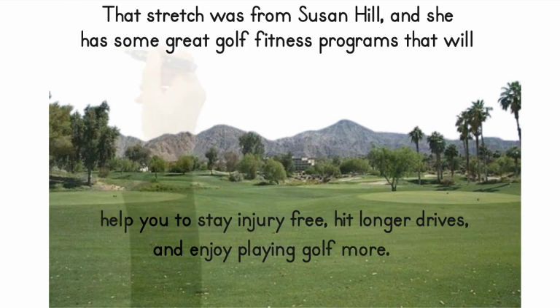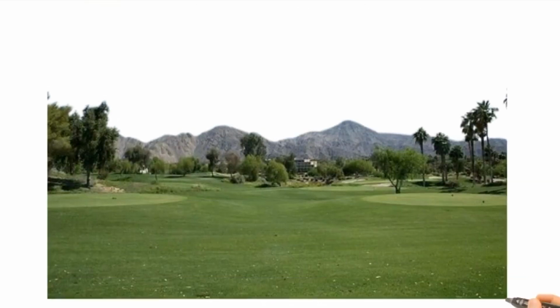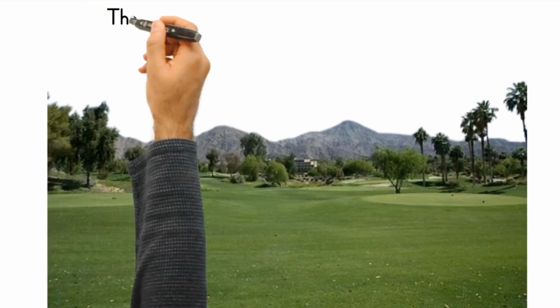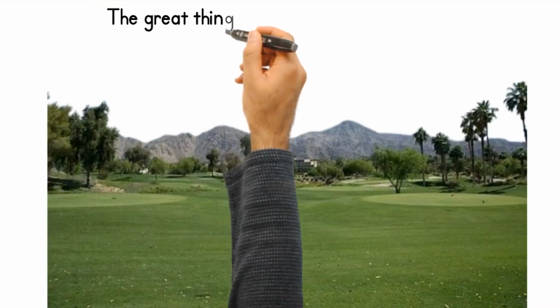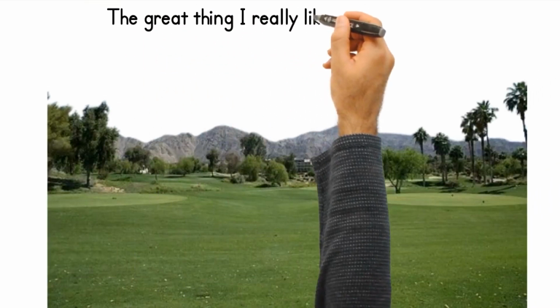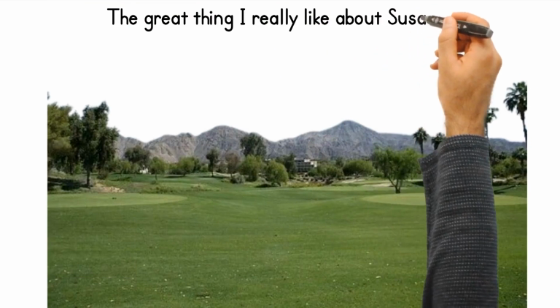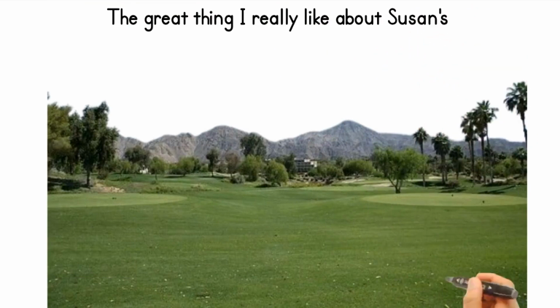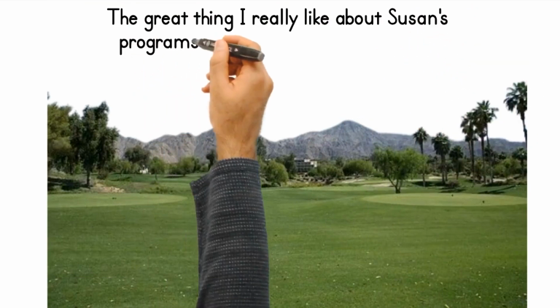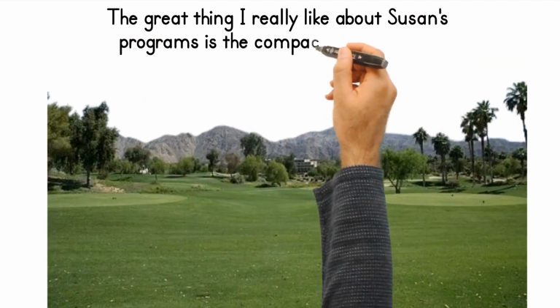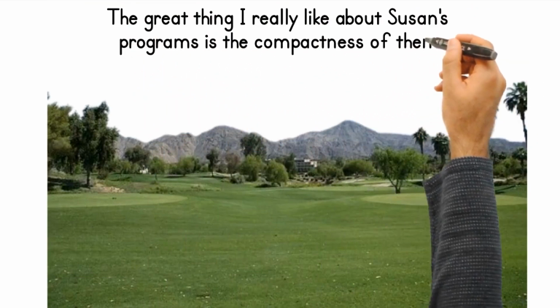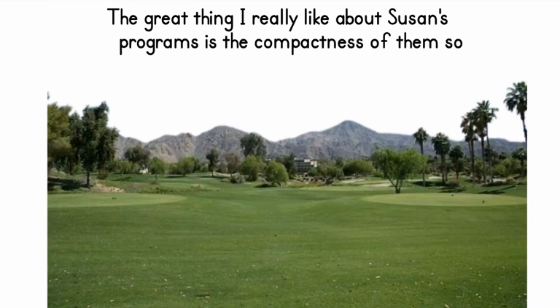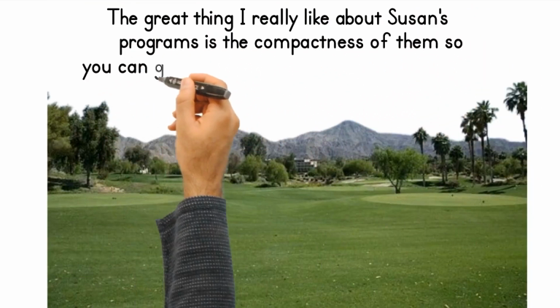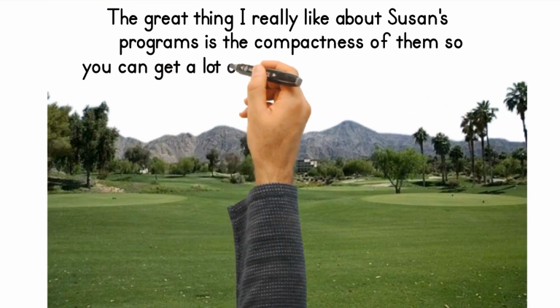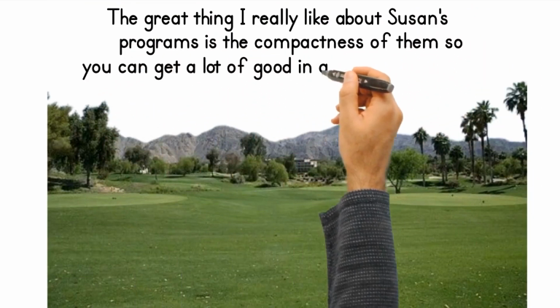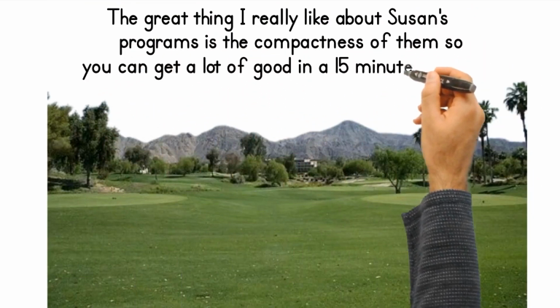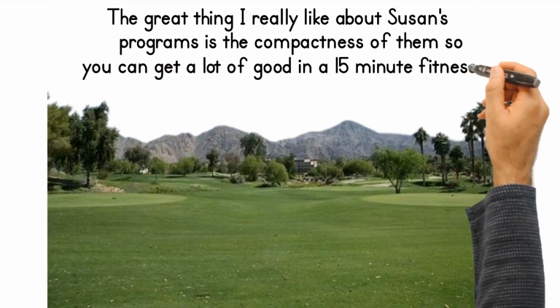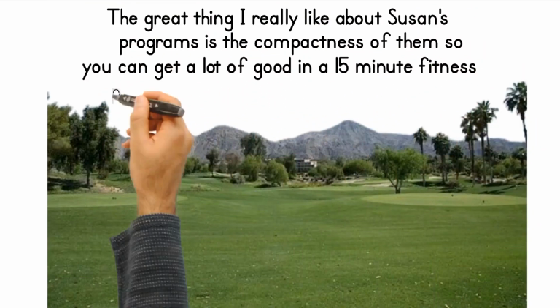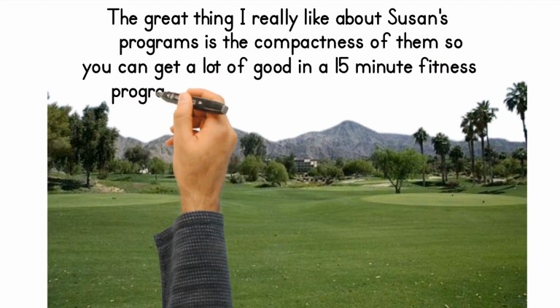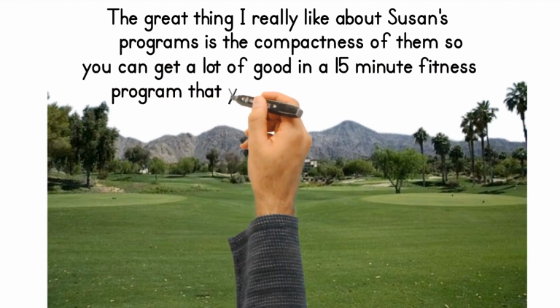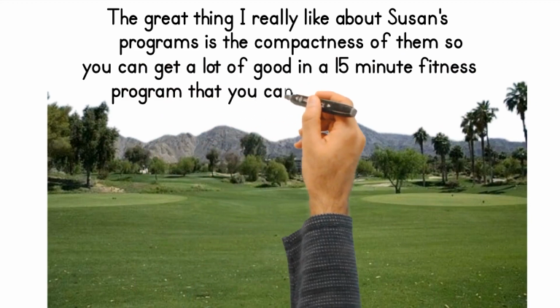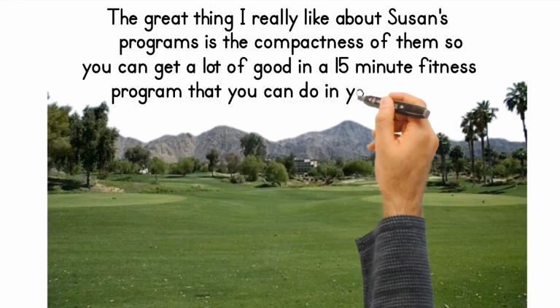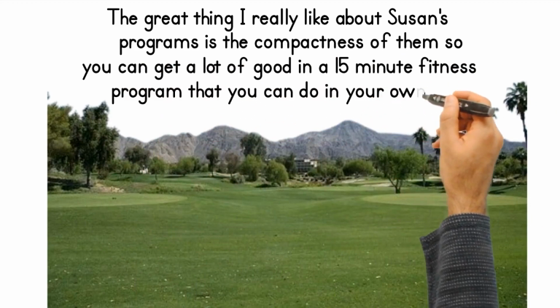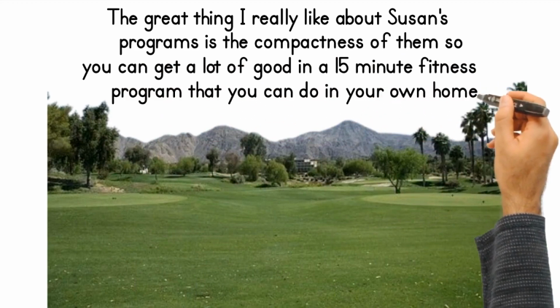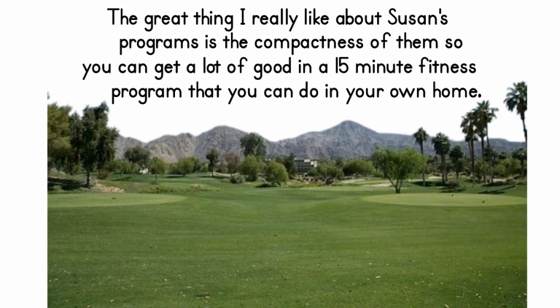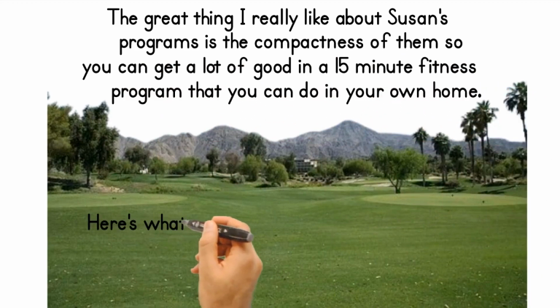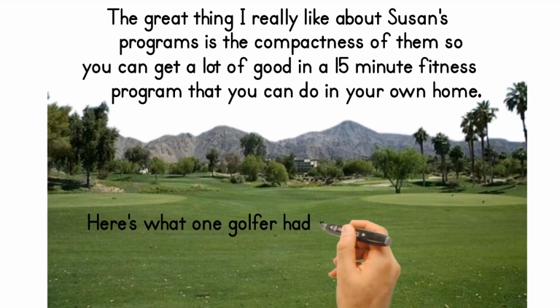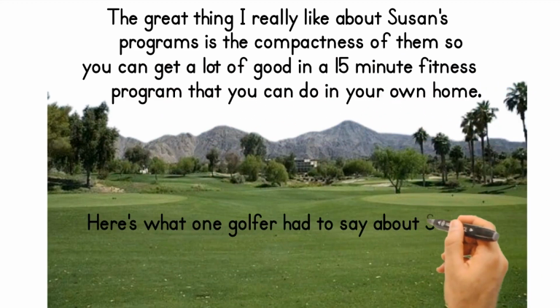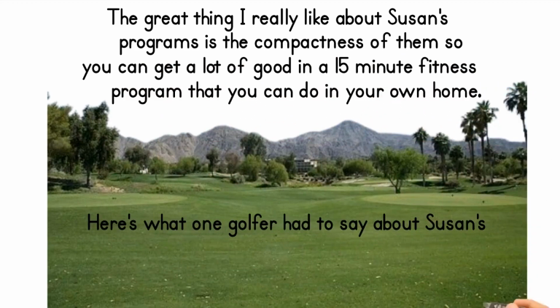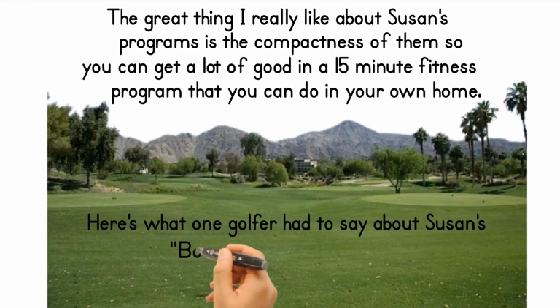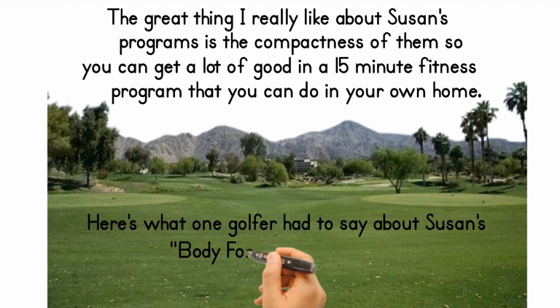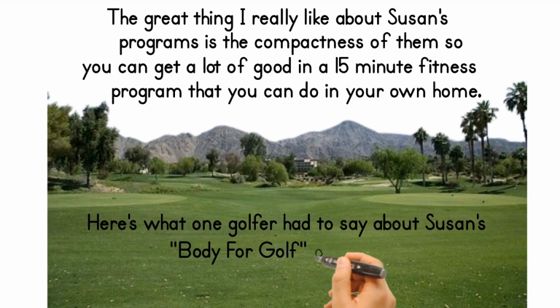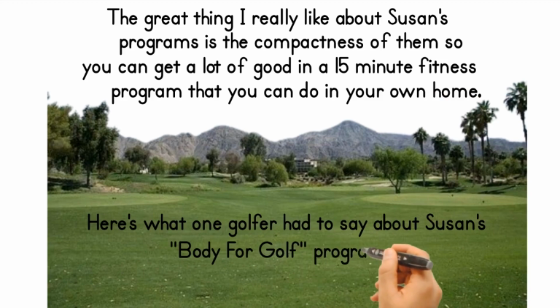The great thing I really like about Susan's programs is the compactness of them, so you can get a lot of good in 15-minute fitness programs that you can do in your own home.